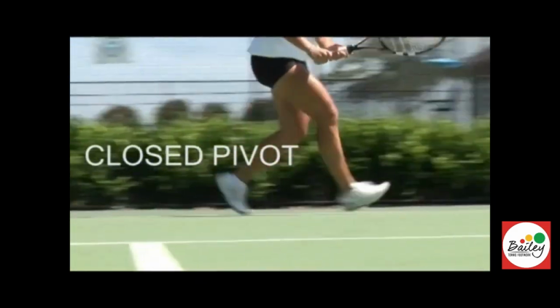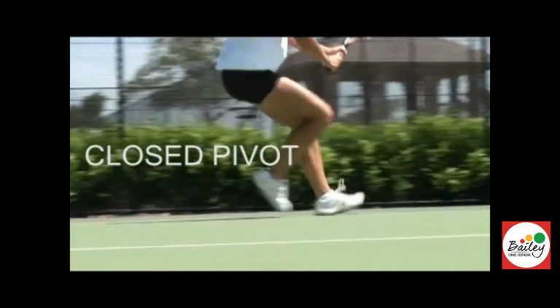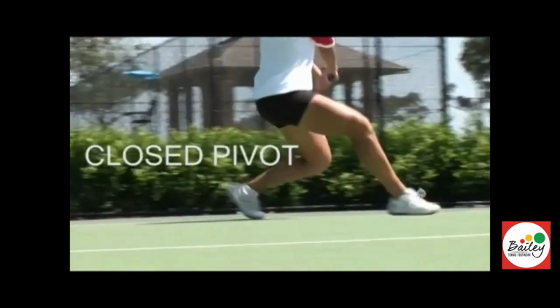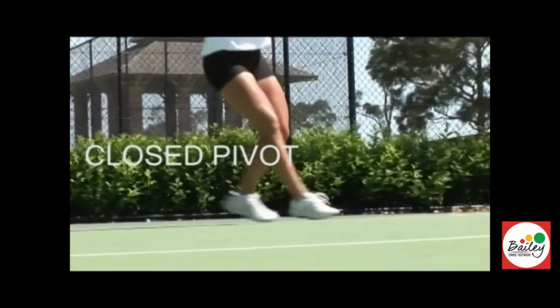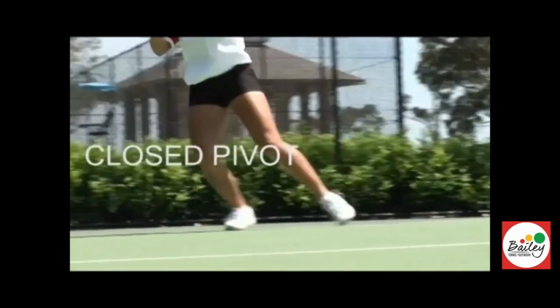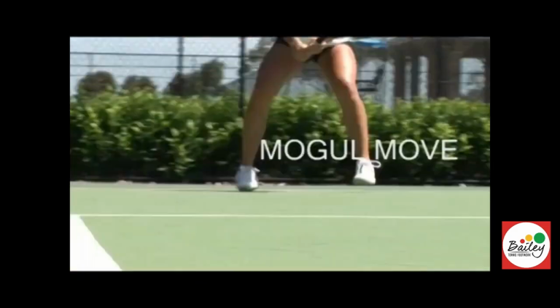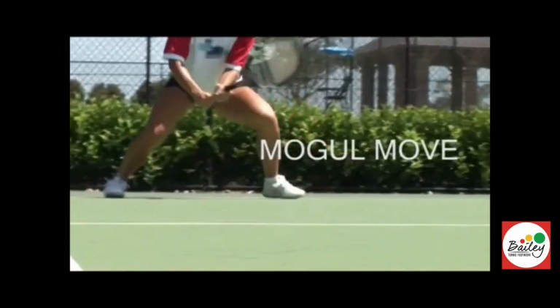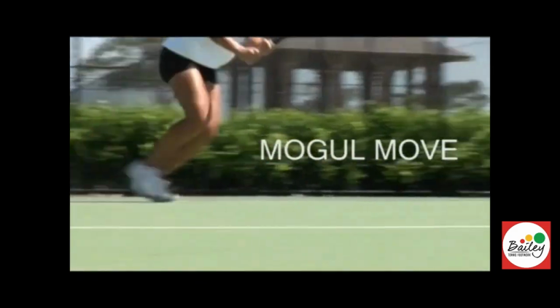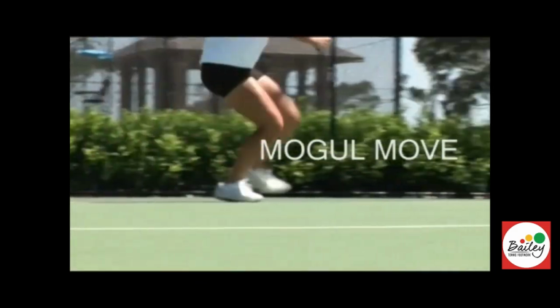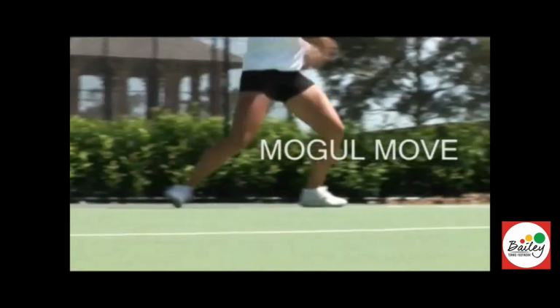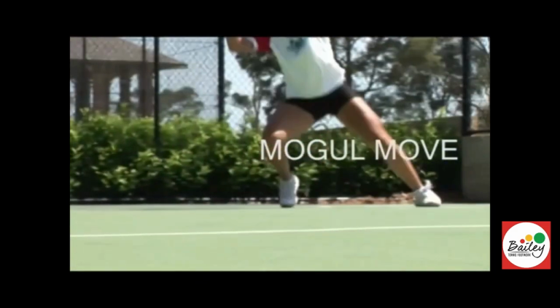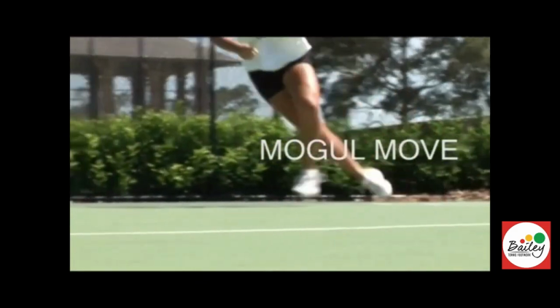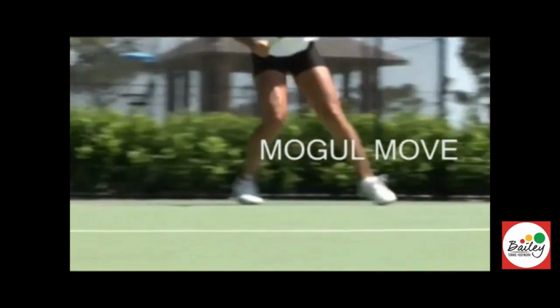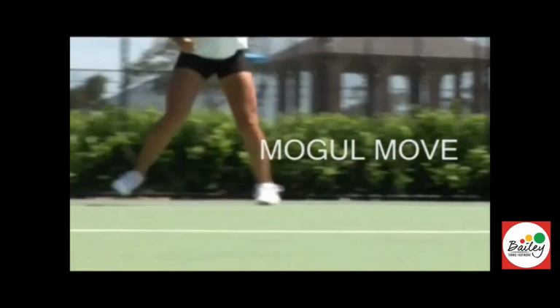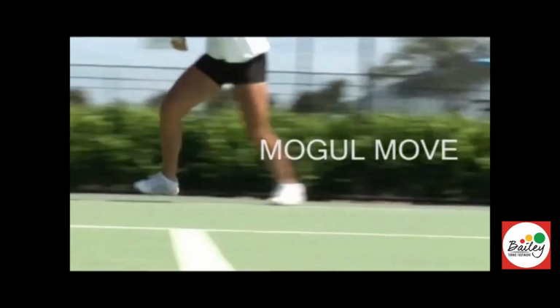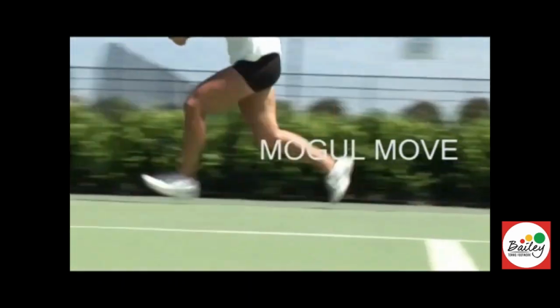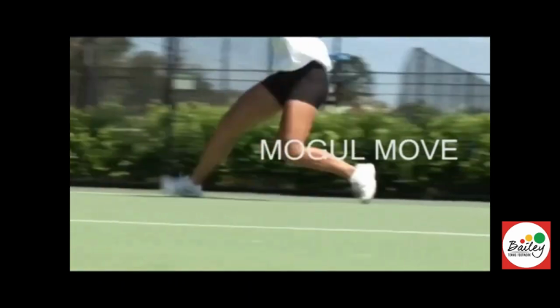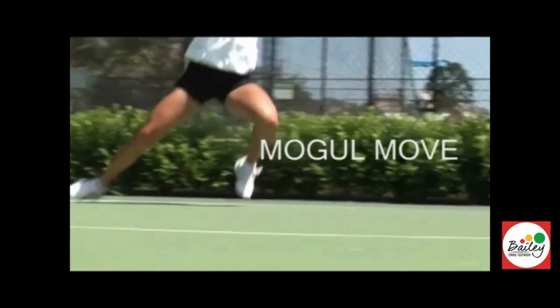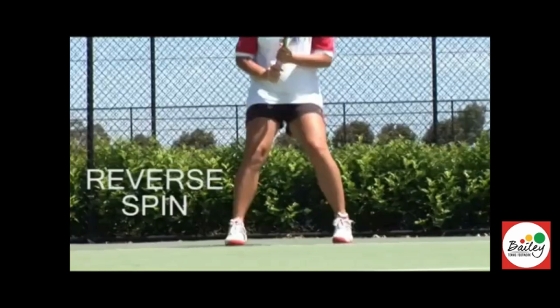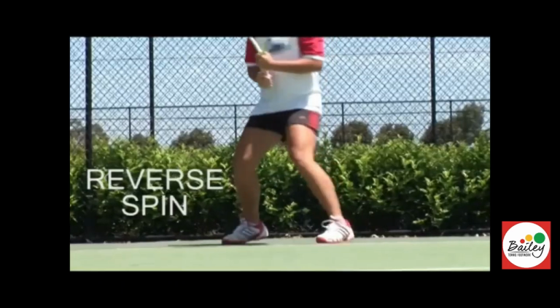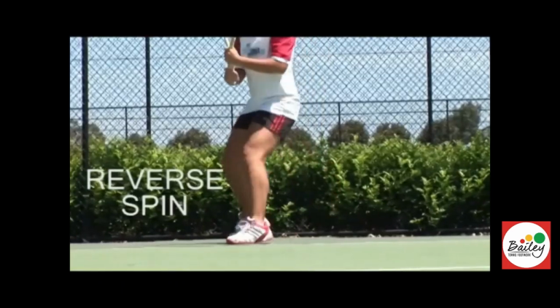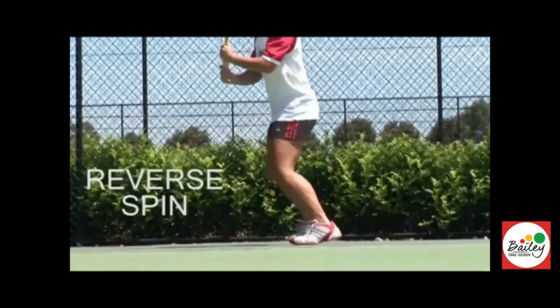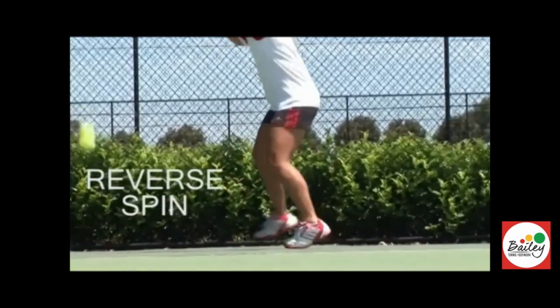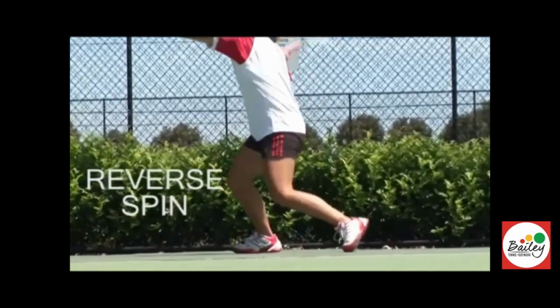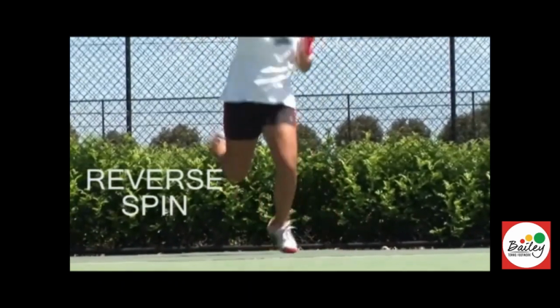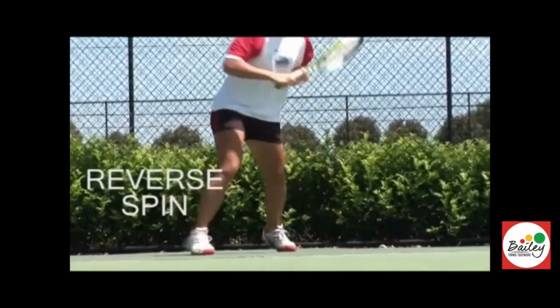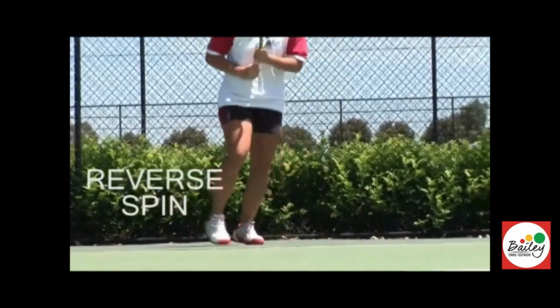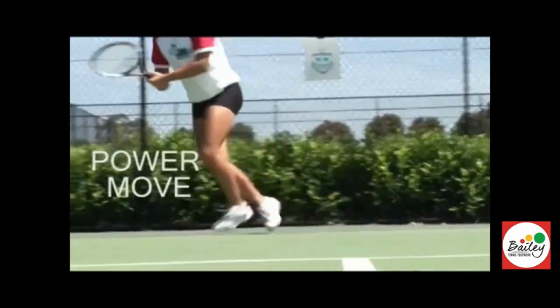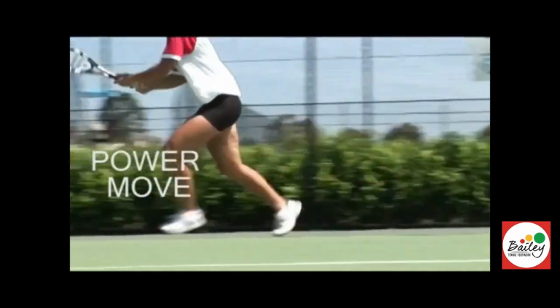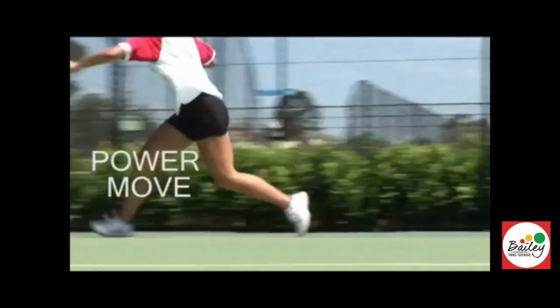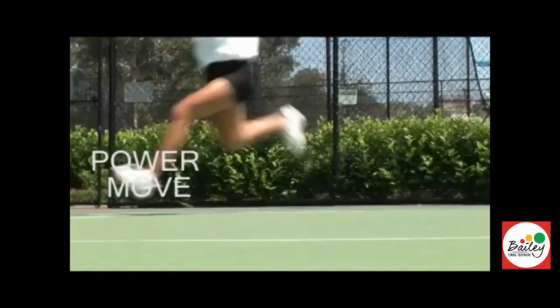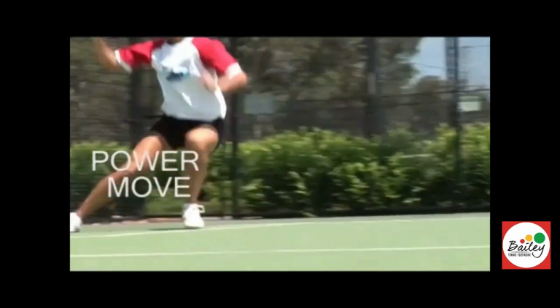Roll the backhand, get back, cross cross mogul on the backhand, cross cross mogul on the forehand, spin, go go go, kick the side fence, beautiful kick, power move, kick back, excellent.